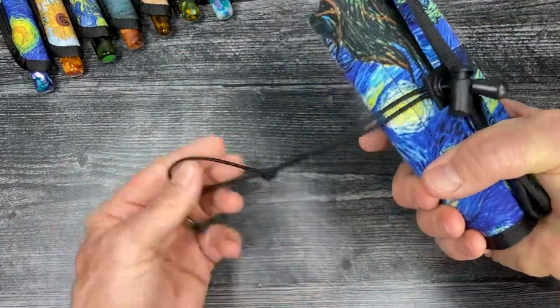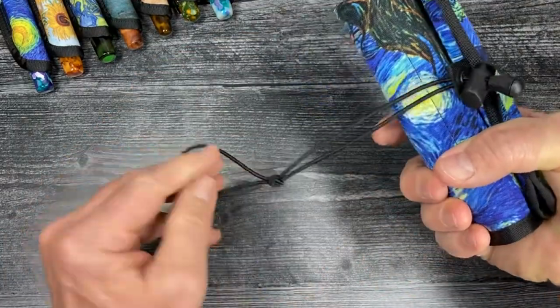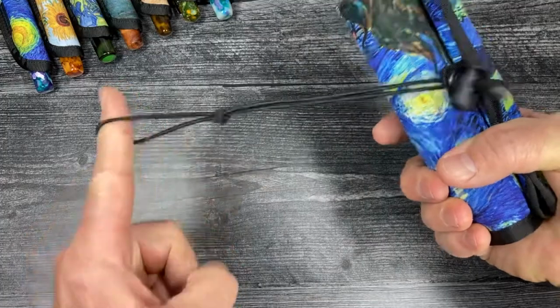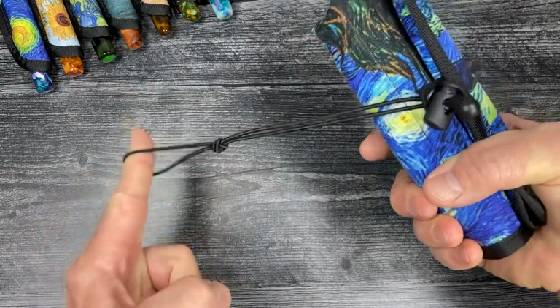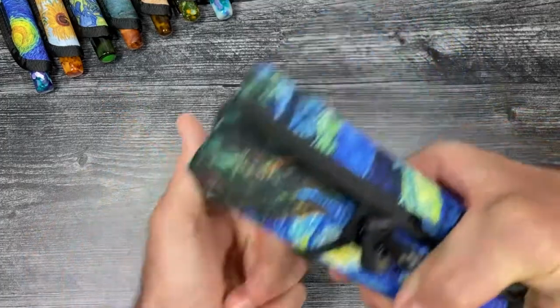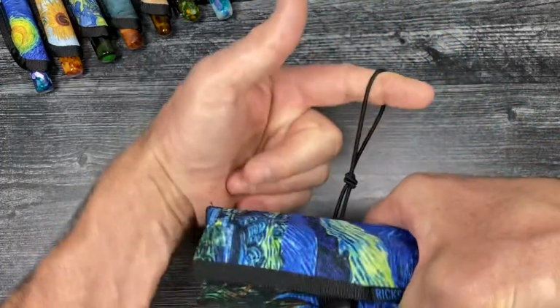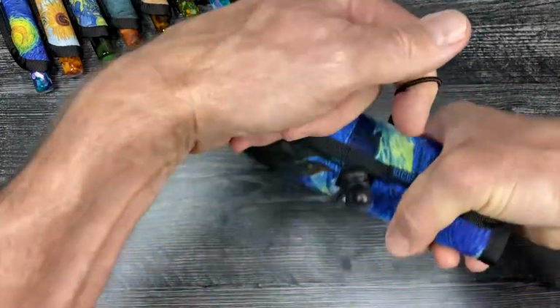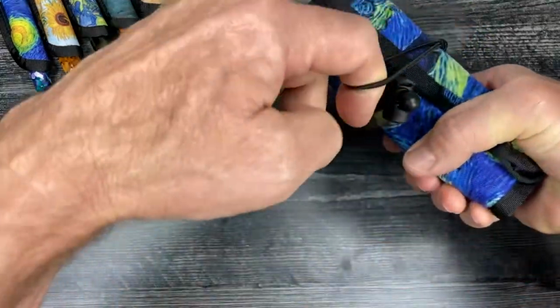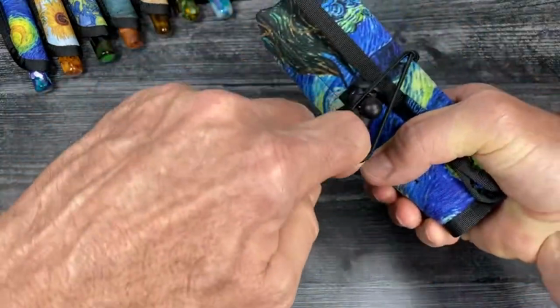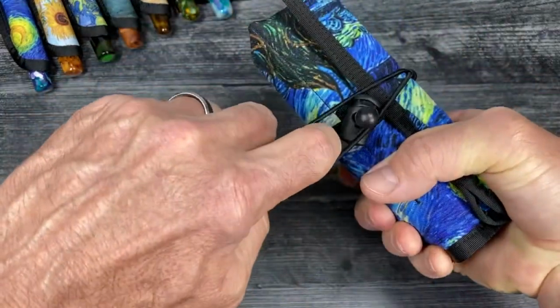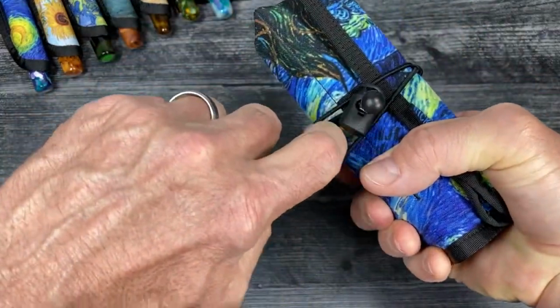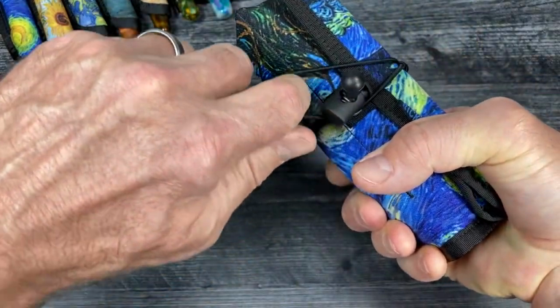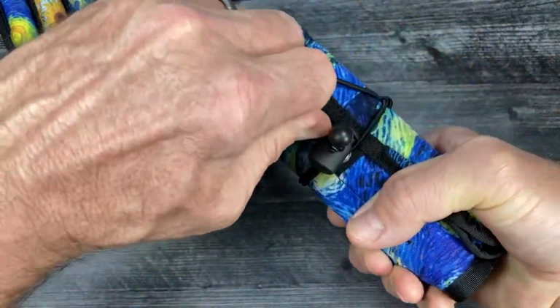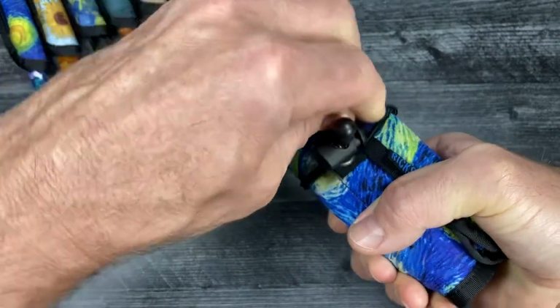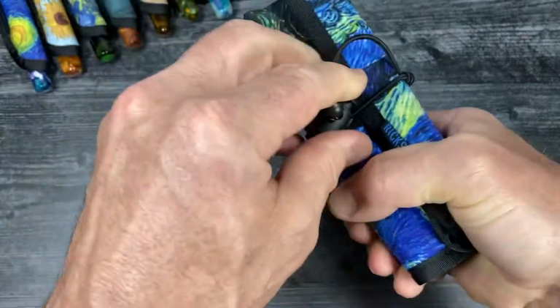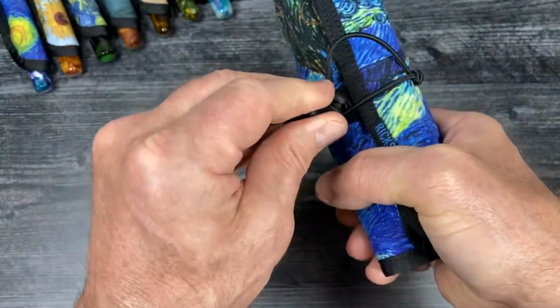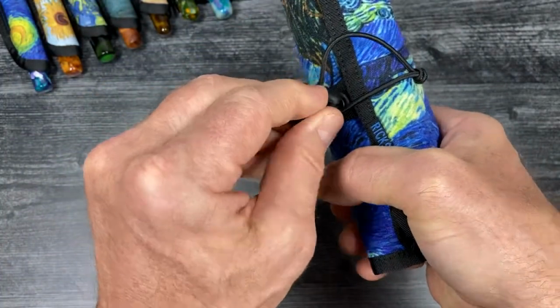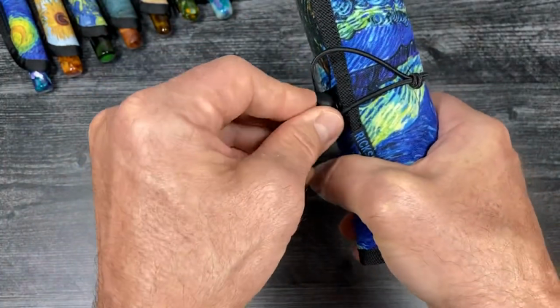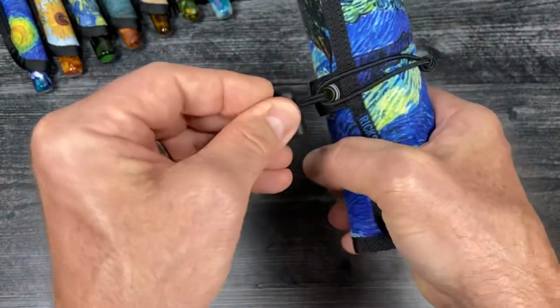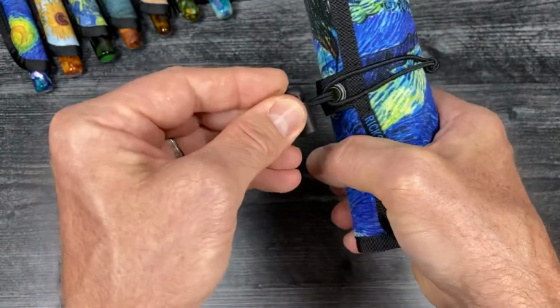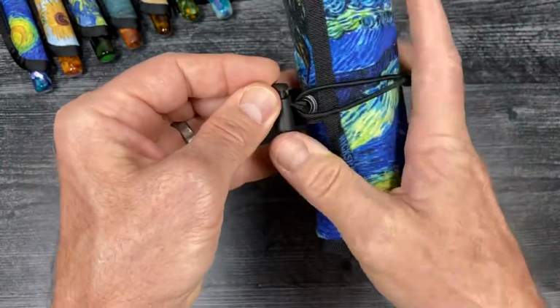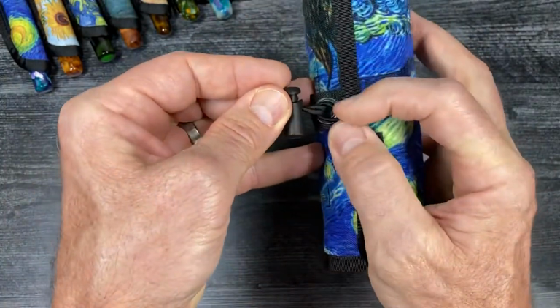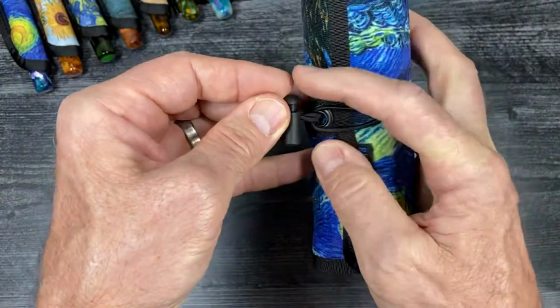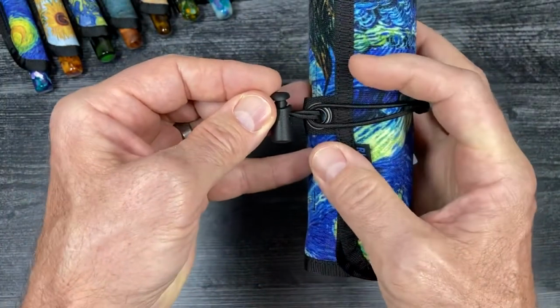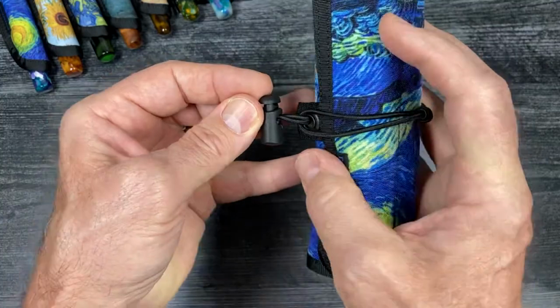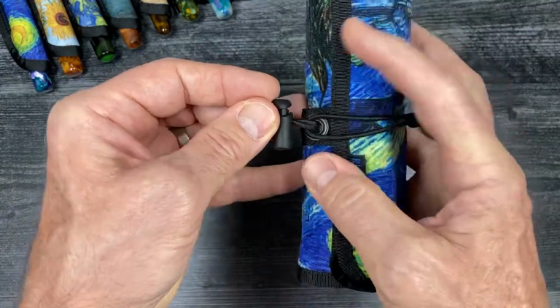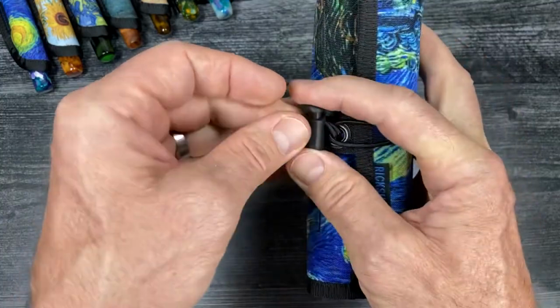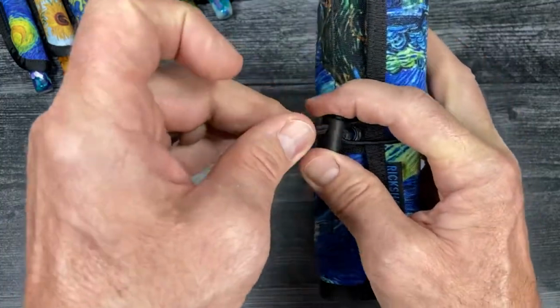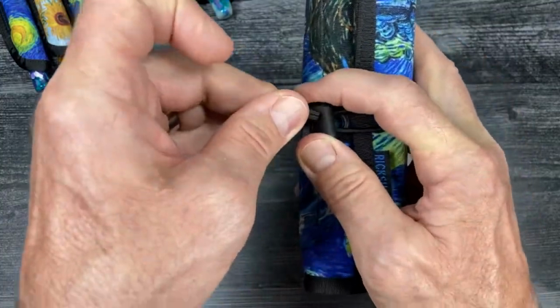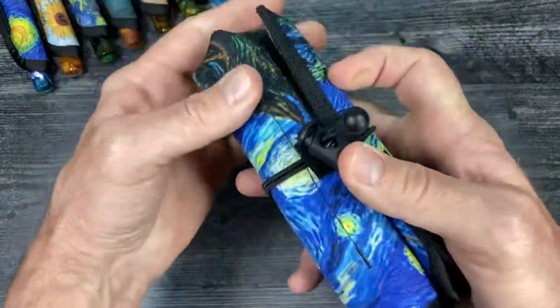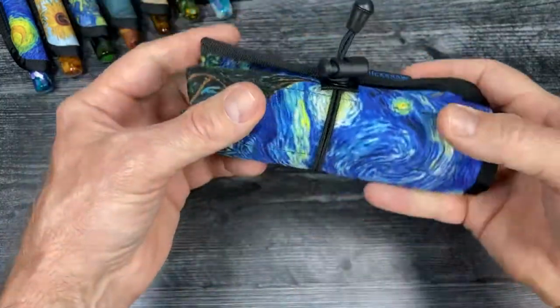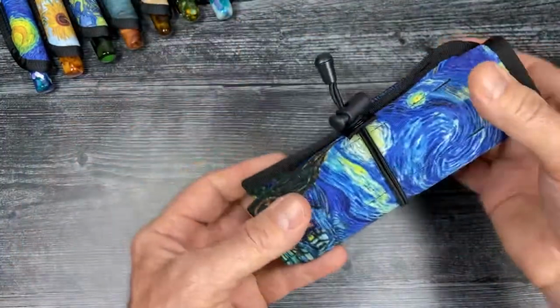Then we stick our finger through the loop, wrap it around the roll, and then we hook it over the cord lock which serves as a toggle. Then we can snug it up depending on how many pens and what their diameters are, give it a little tug, and there we have it.